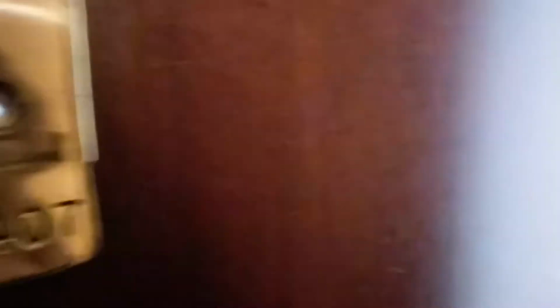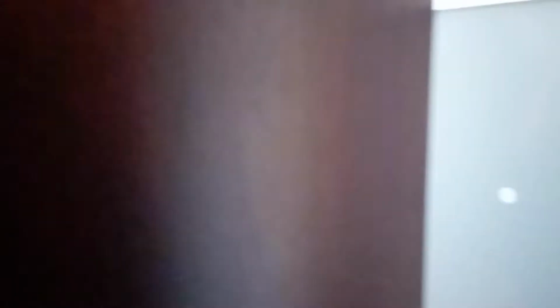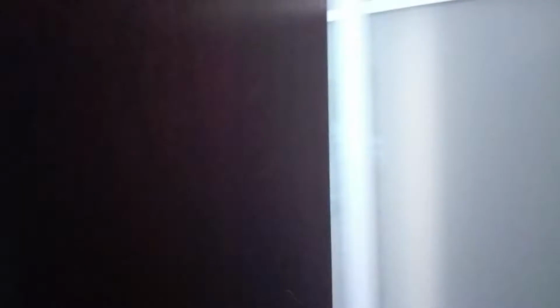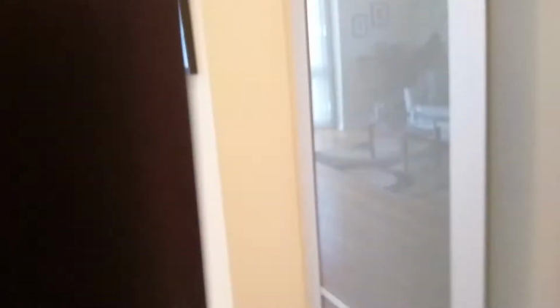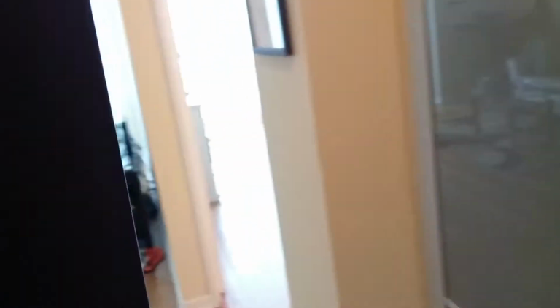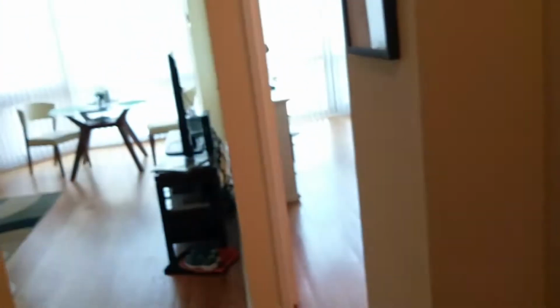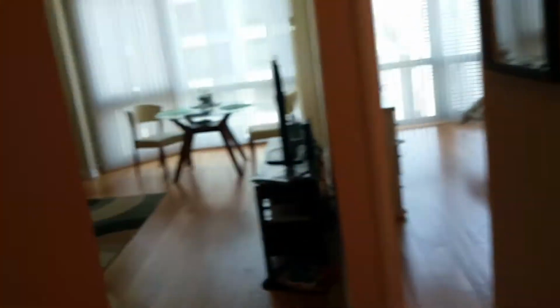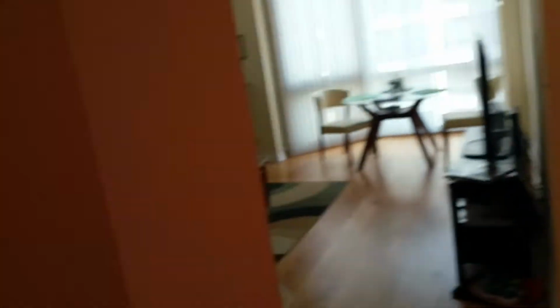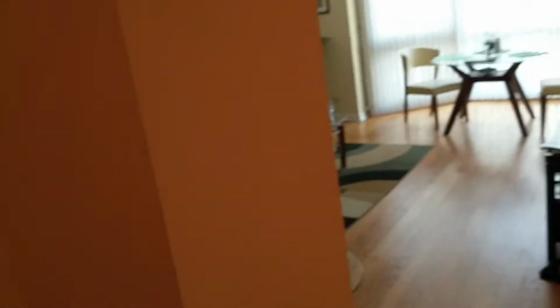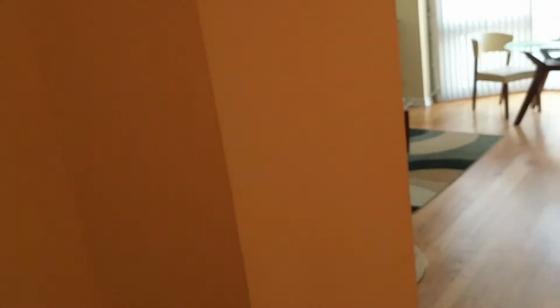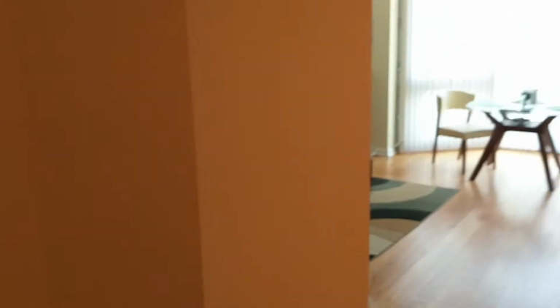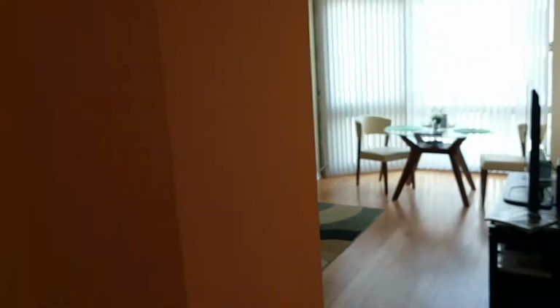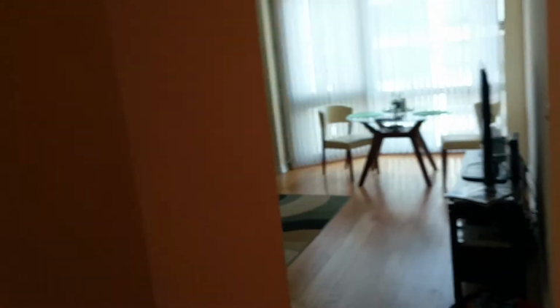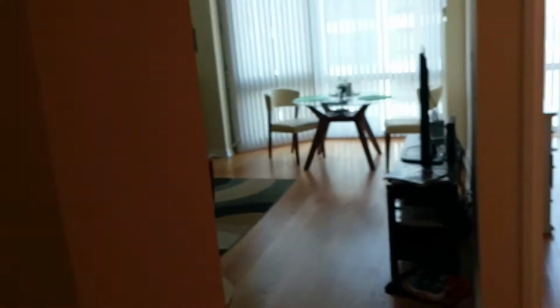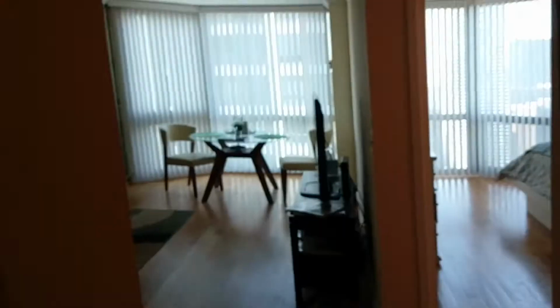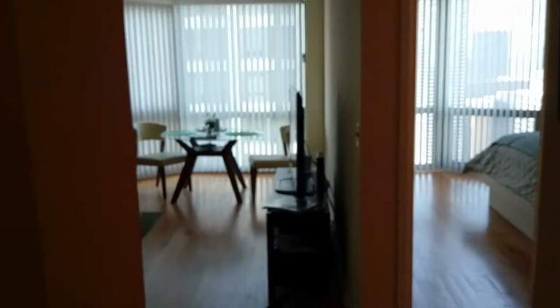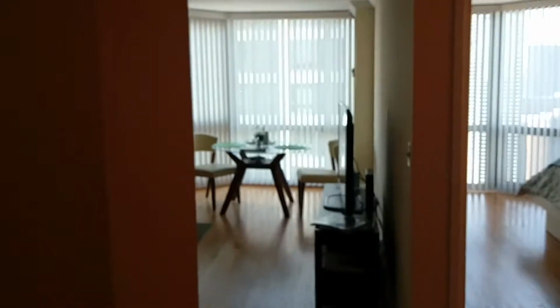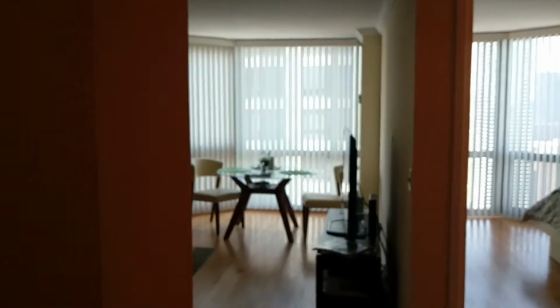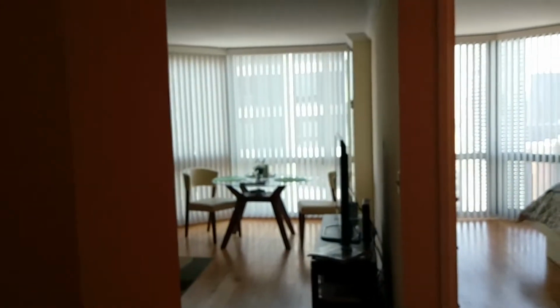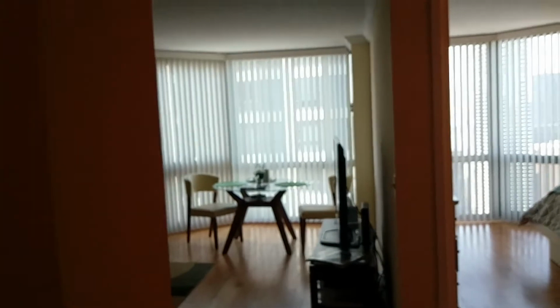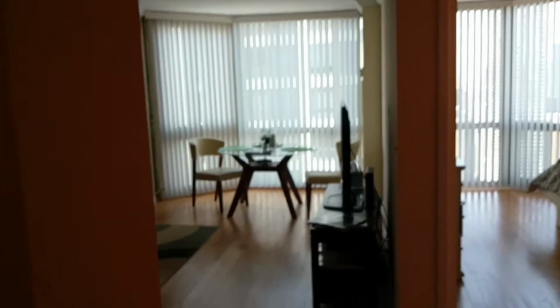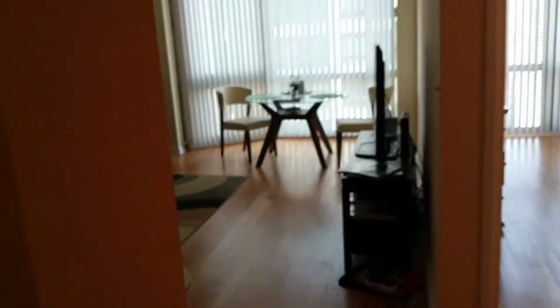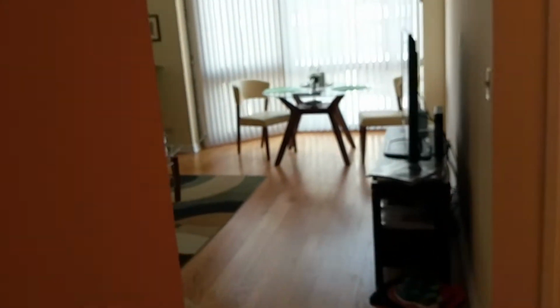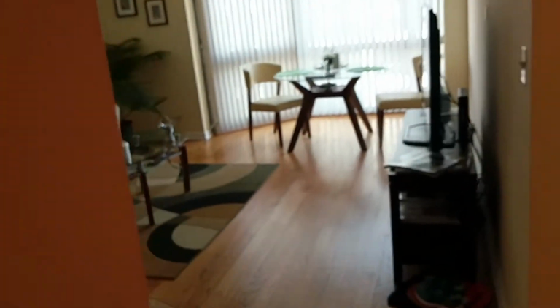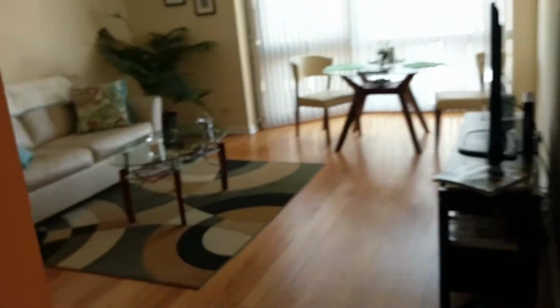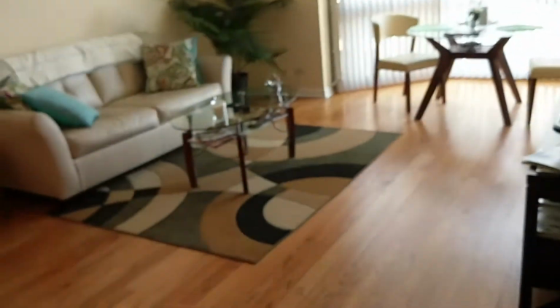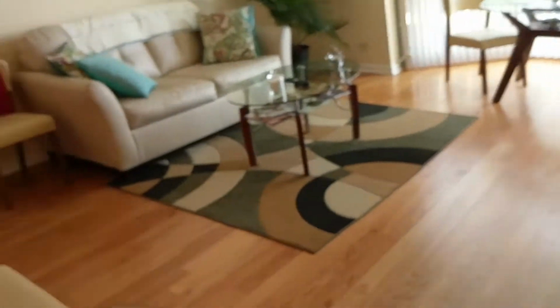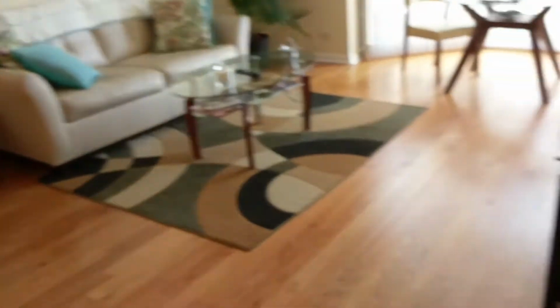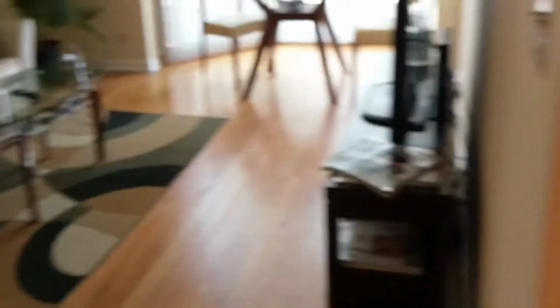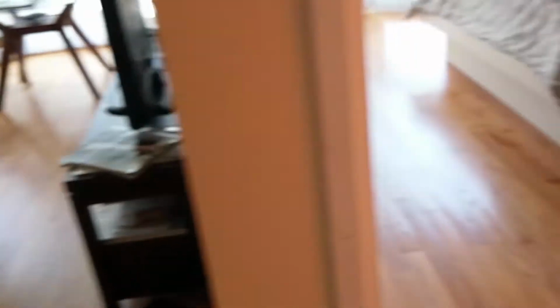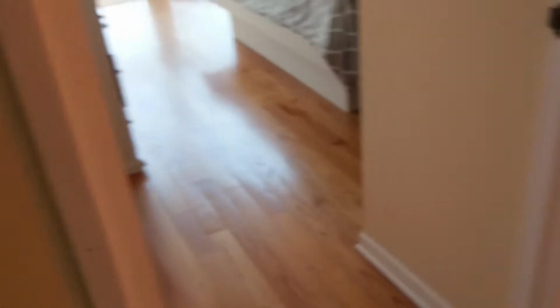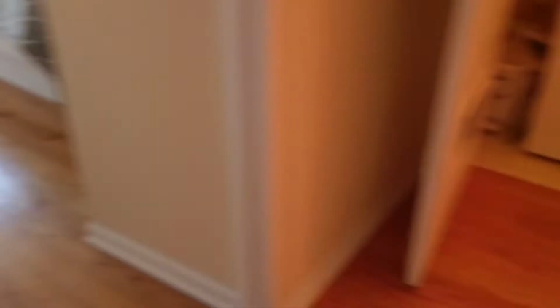Here's a quick video of unit 5407 at 195 North Harbor. This is a large one-bedroom furnished for rent. It has hardwood floors throughout.